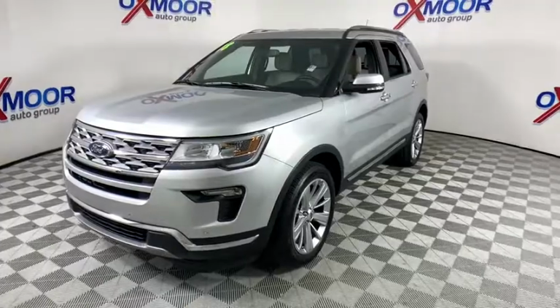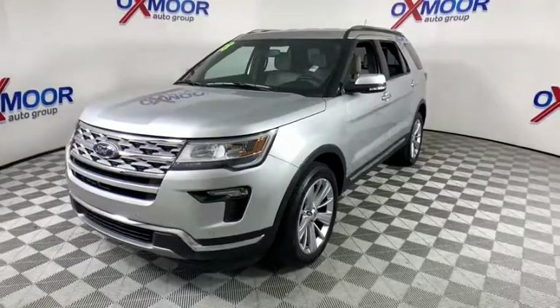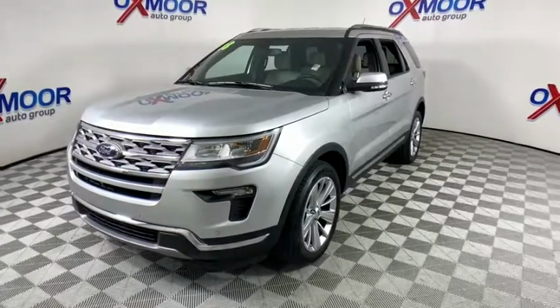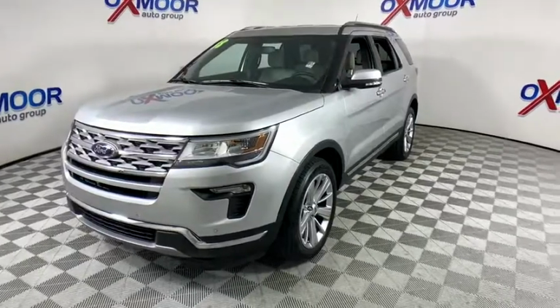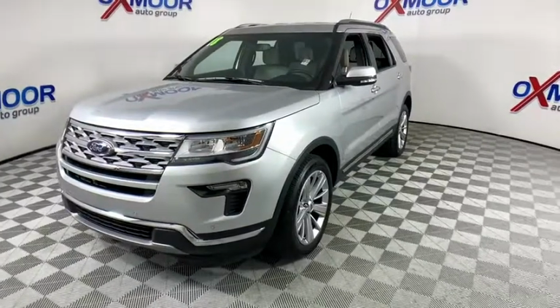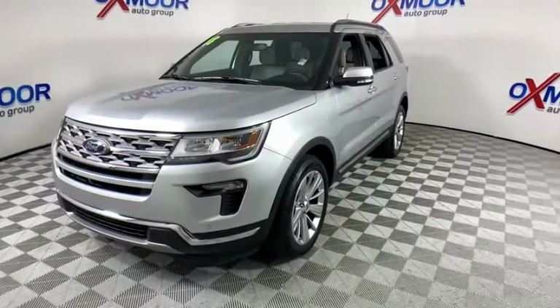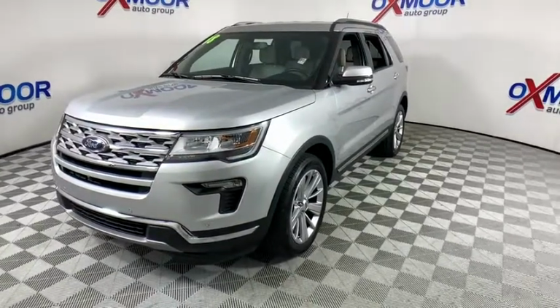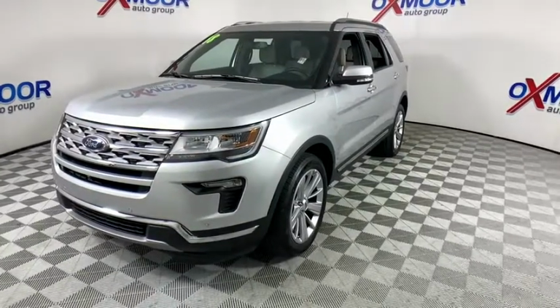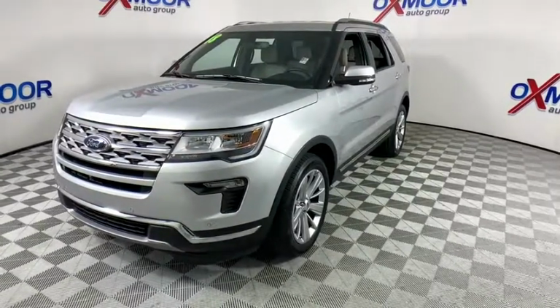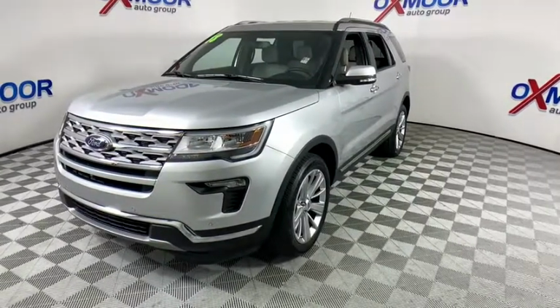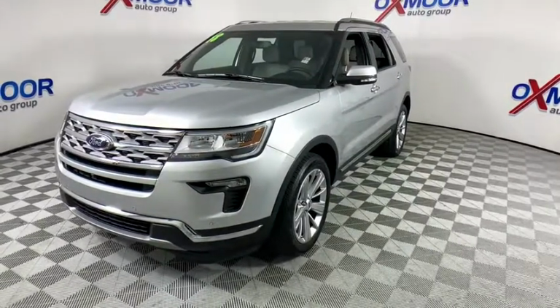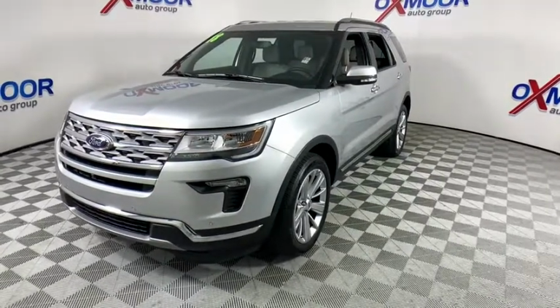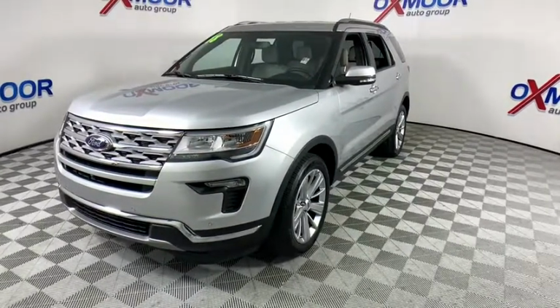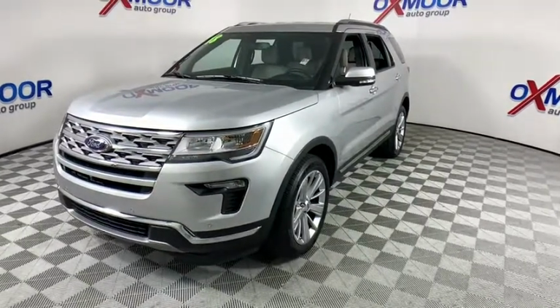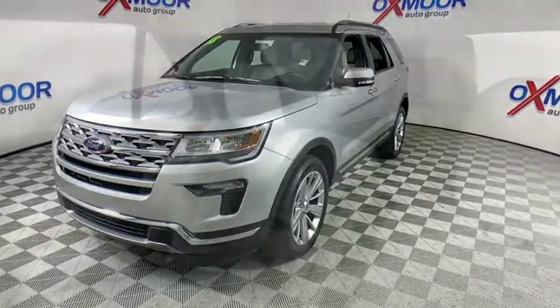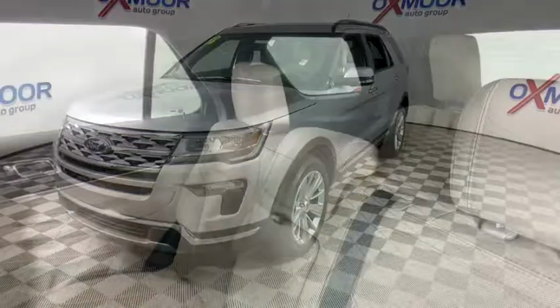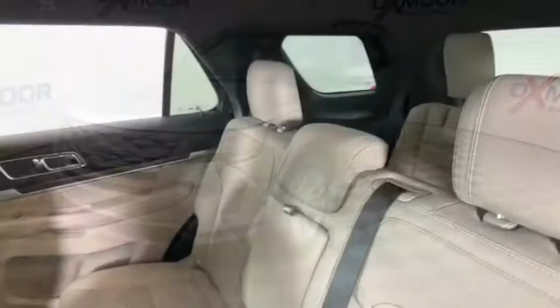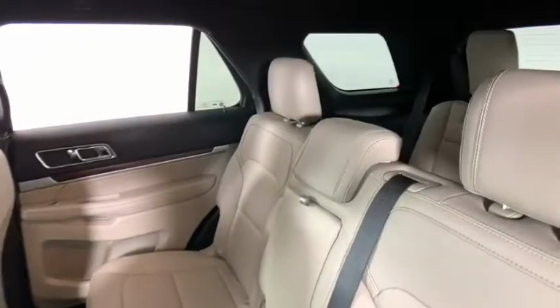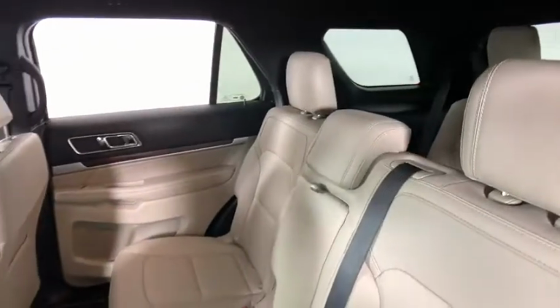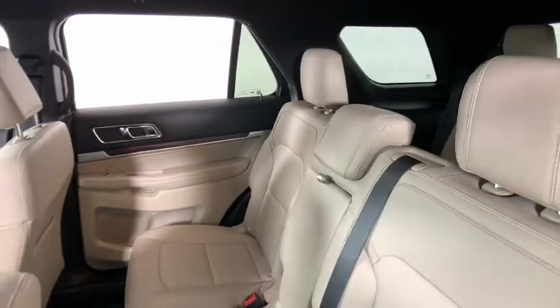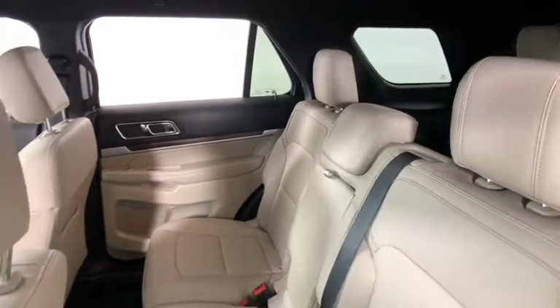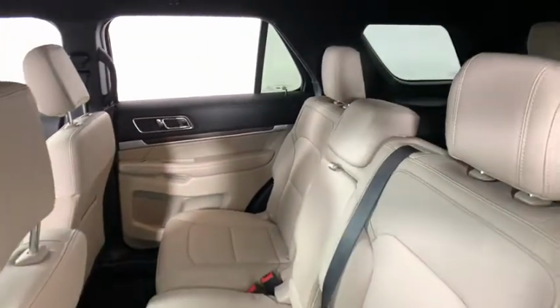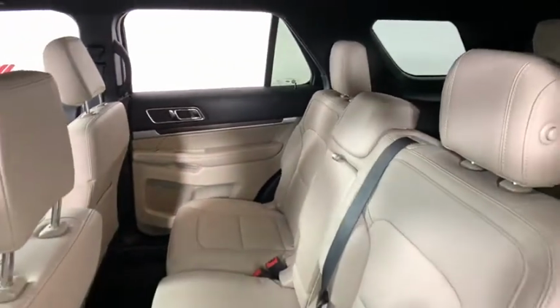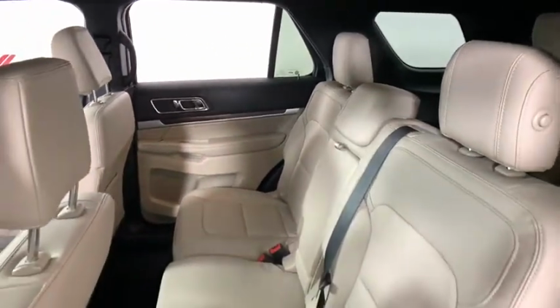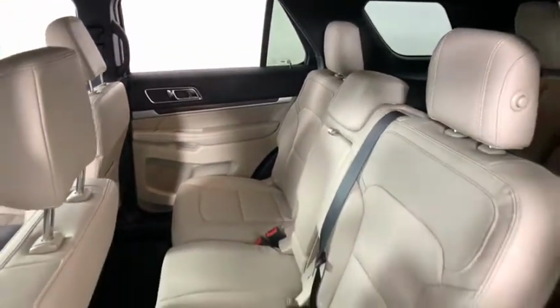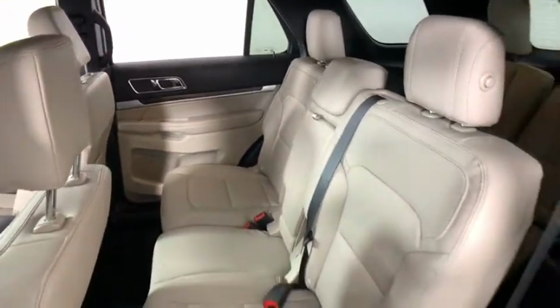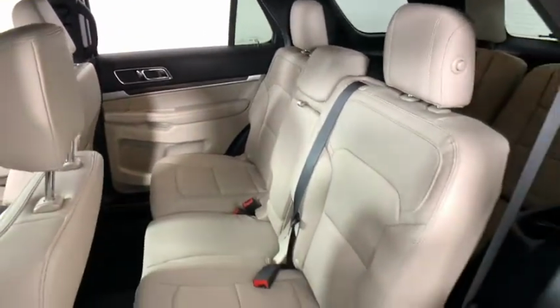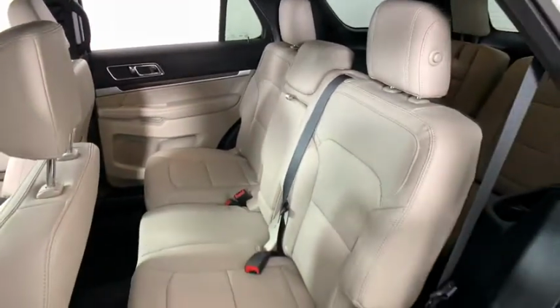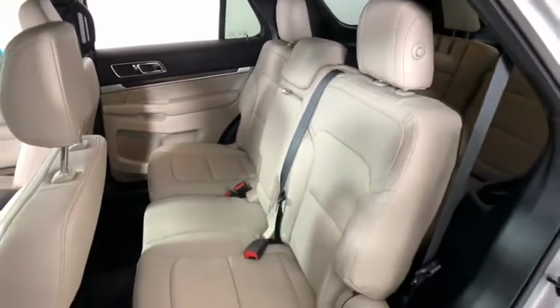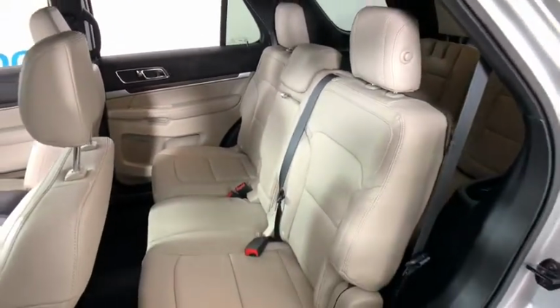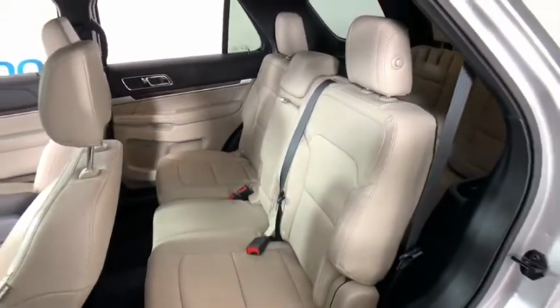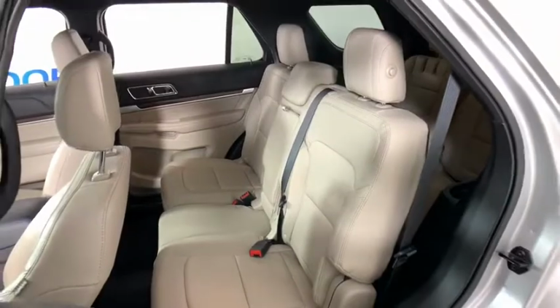Alloy wheels. One owner. Four wheel disc brakes. Universal garage door opener. Power windows. Rear window defroster. CD player. Electronic stability control. Fog light.